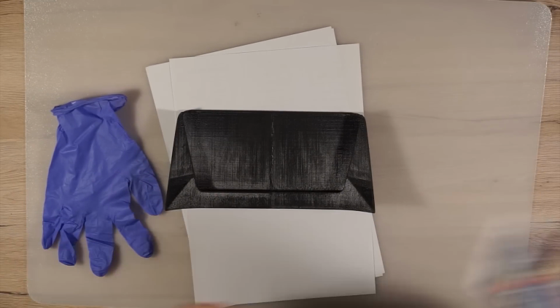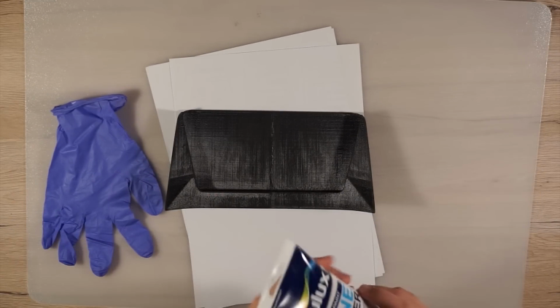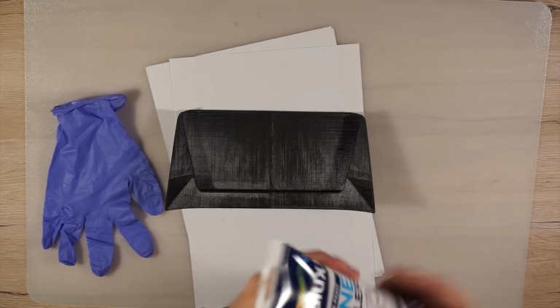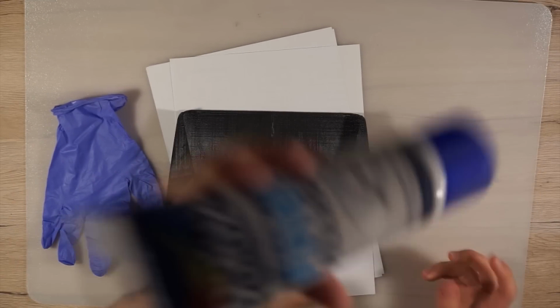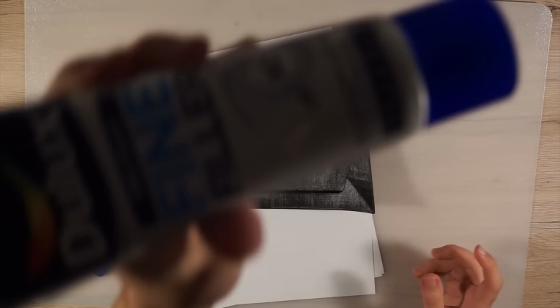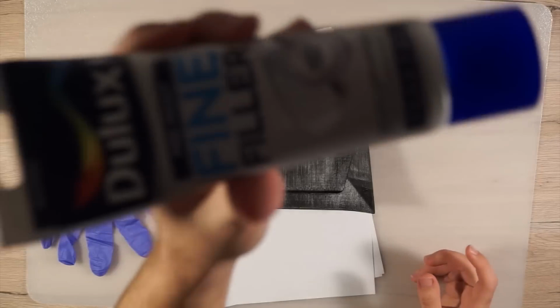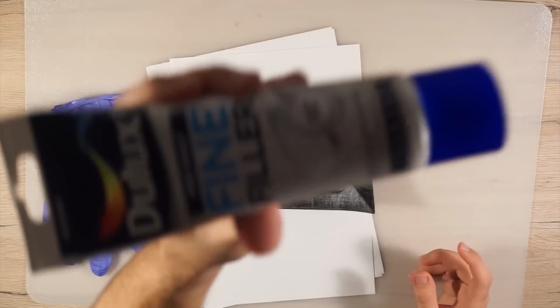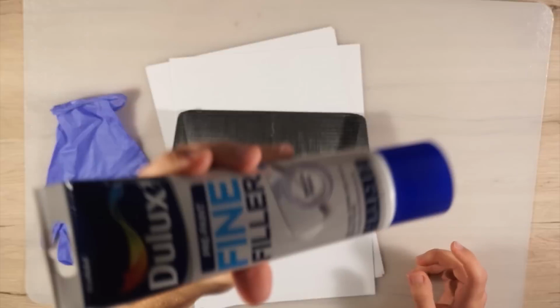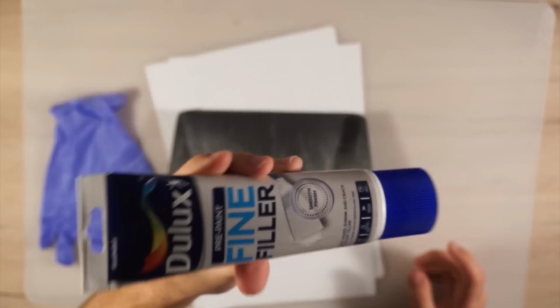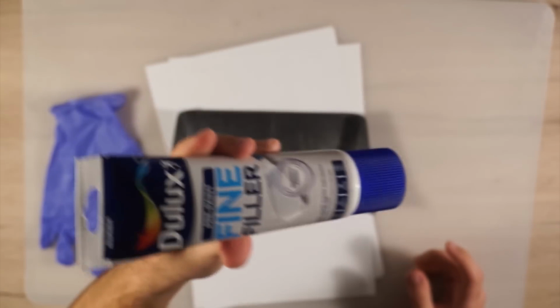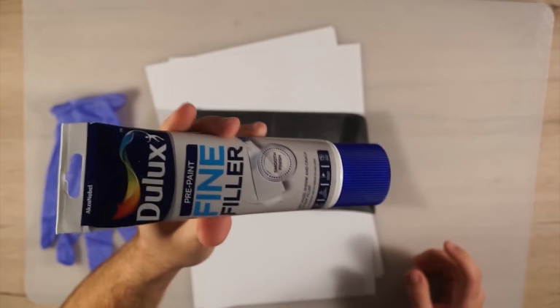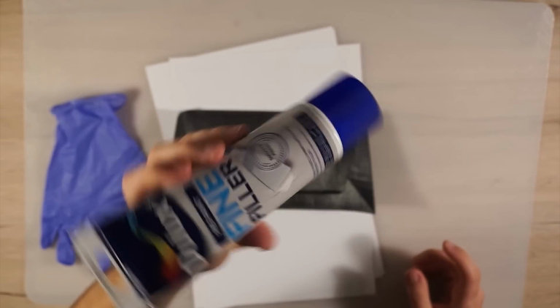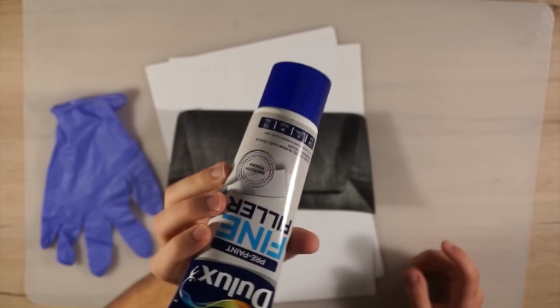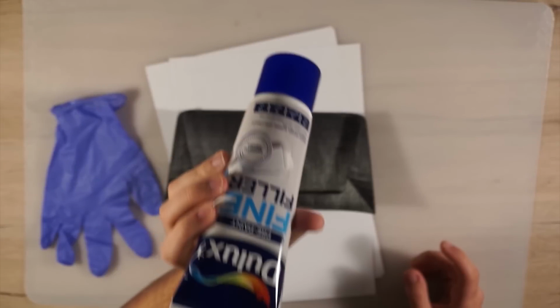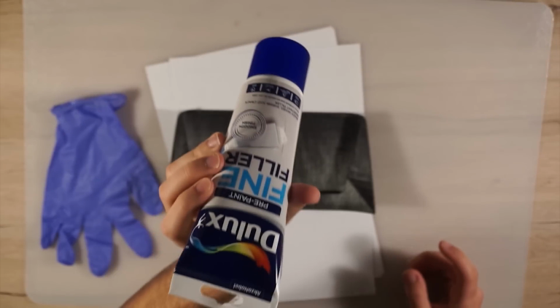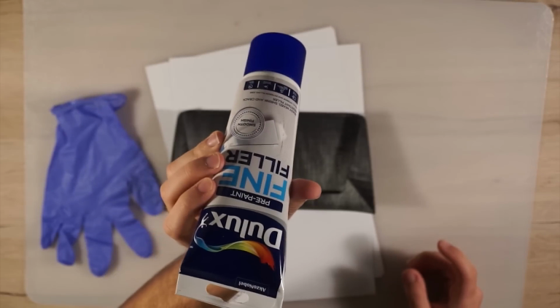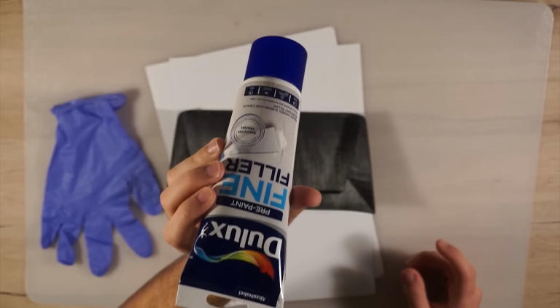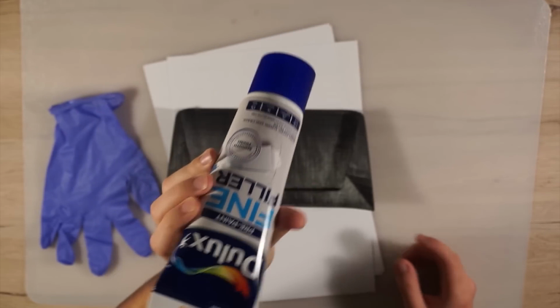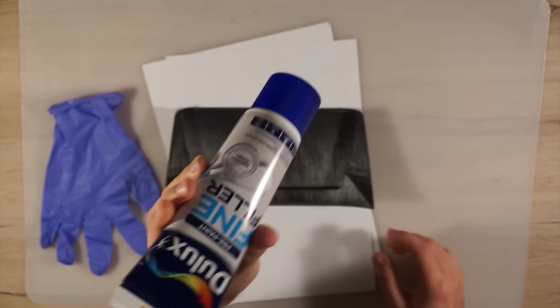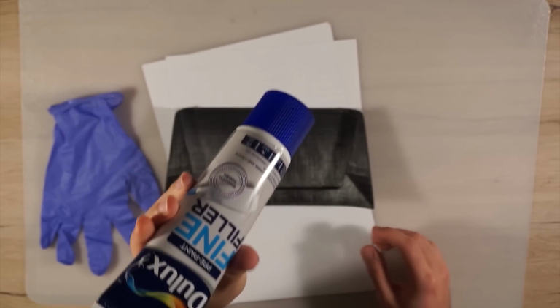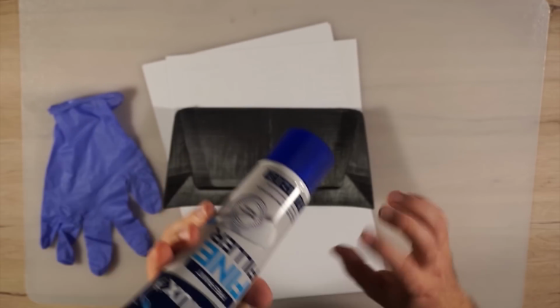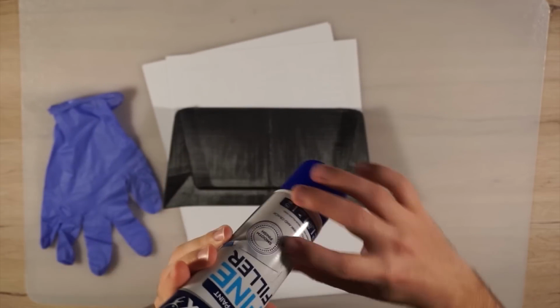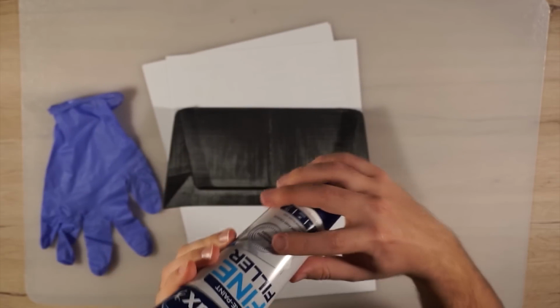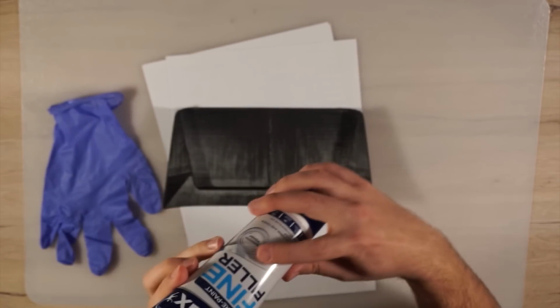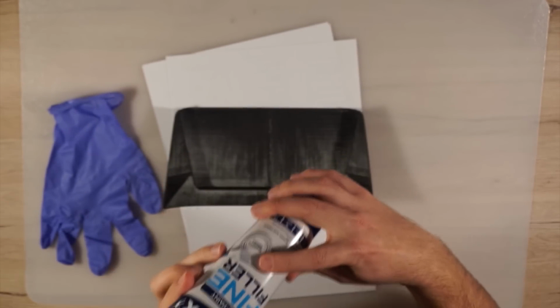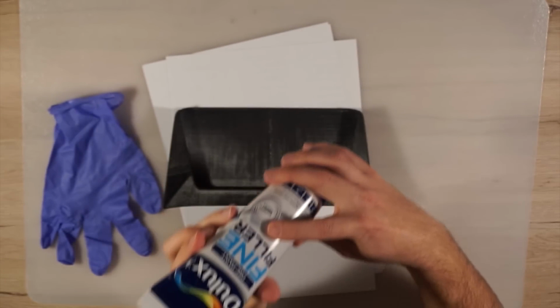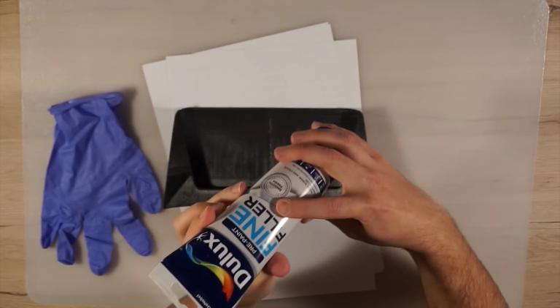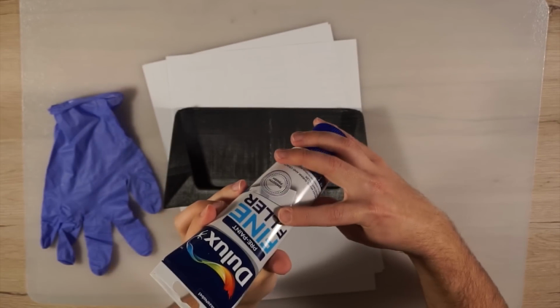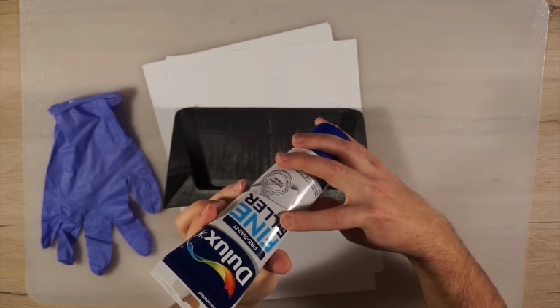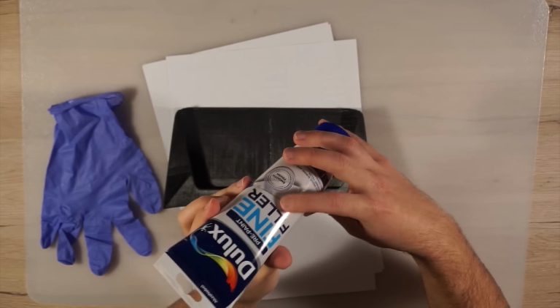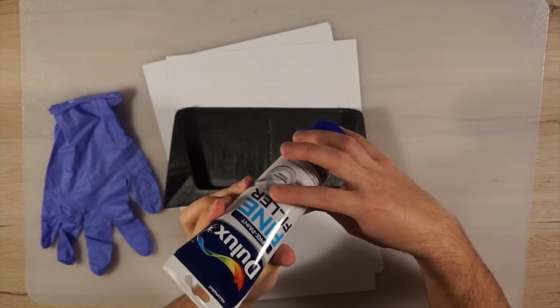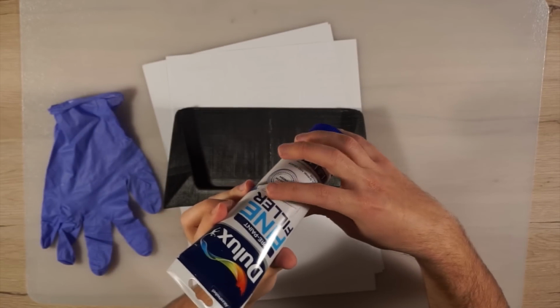To get rid of all the imperfections, I used fine filler and applied it with my finger and a blade. This sands off very easily and makes the surface look smooth.